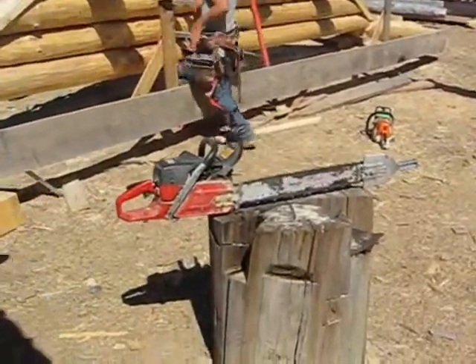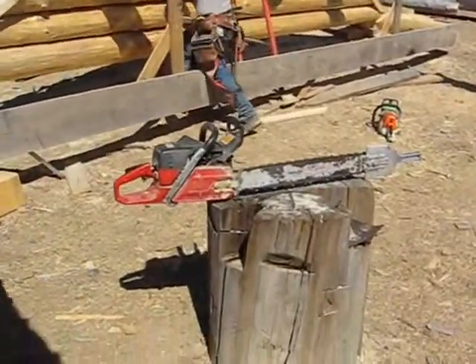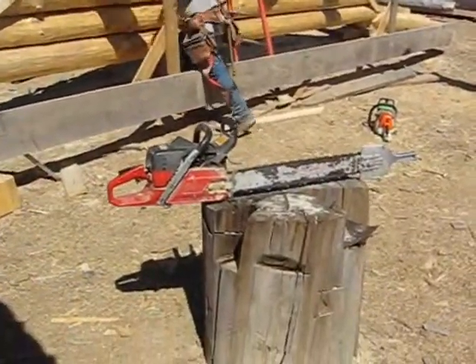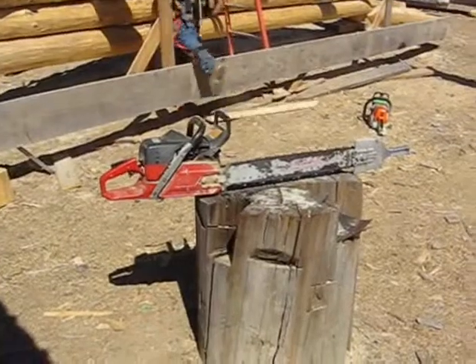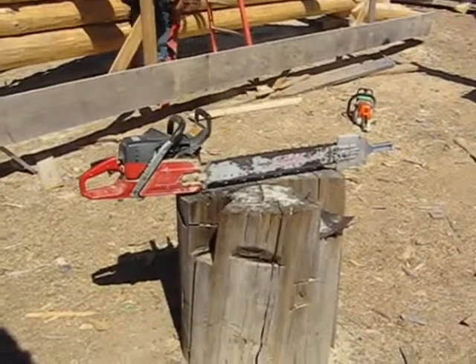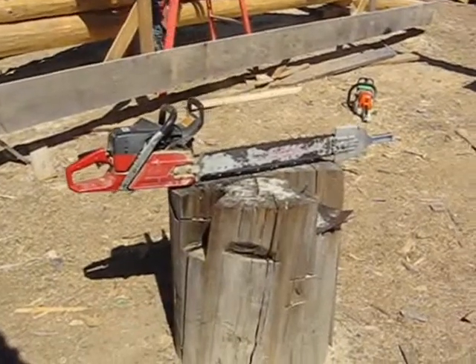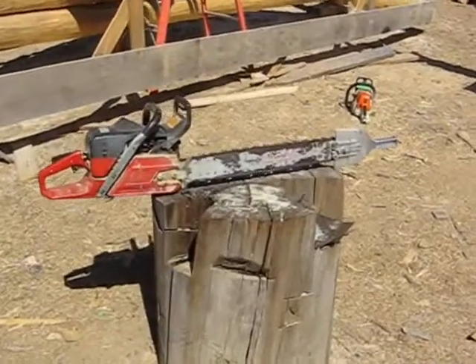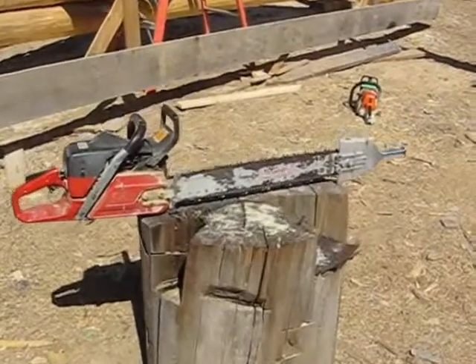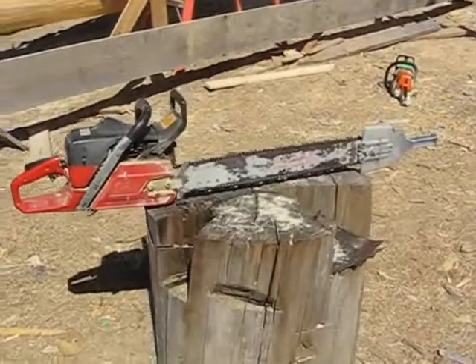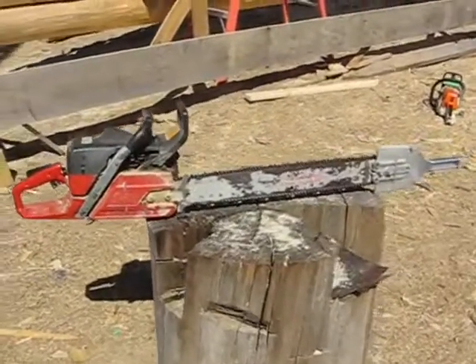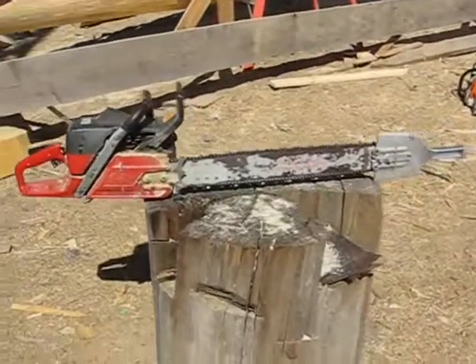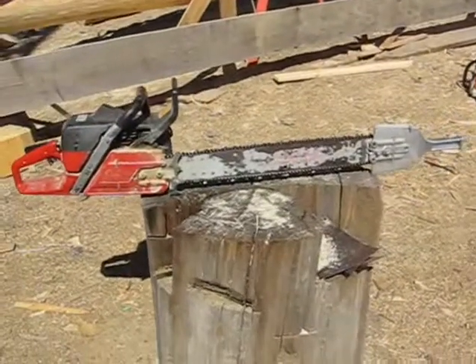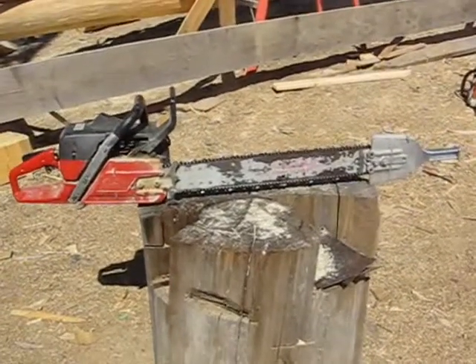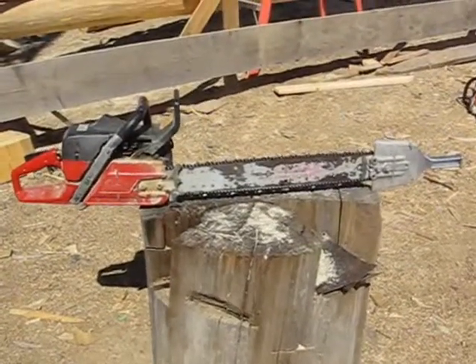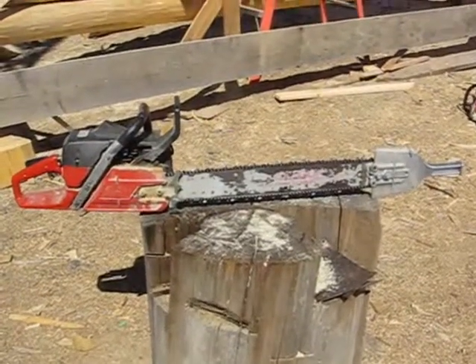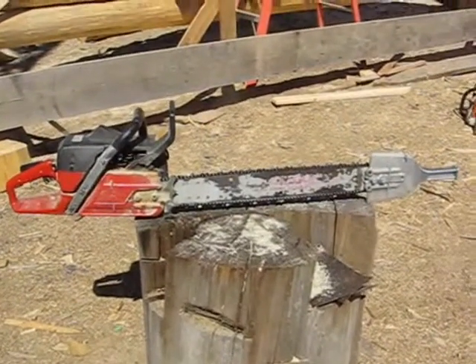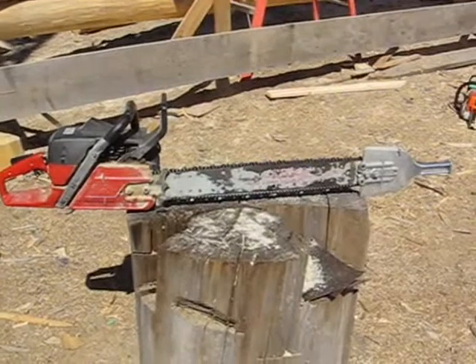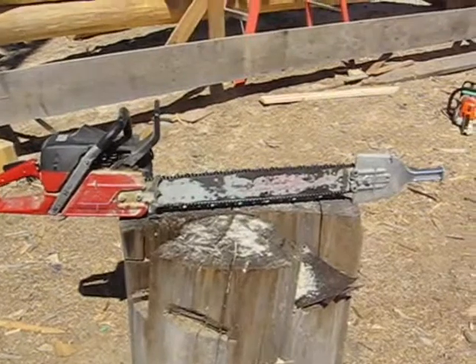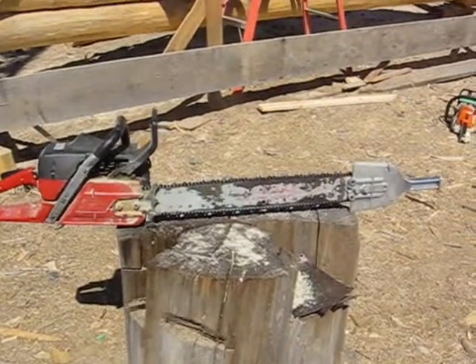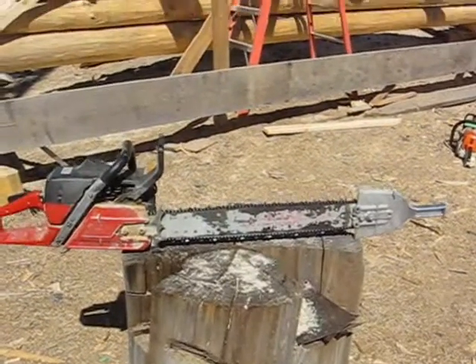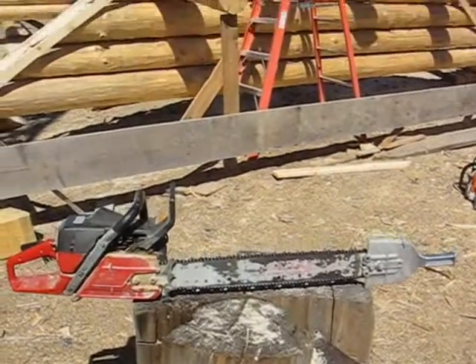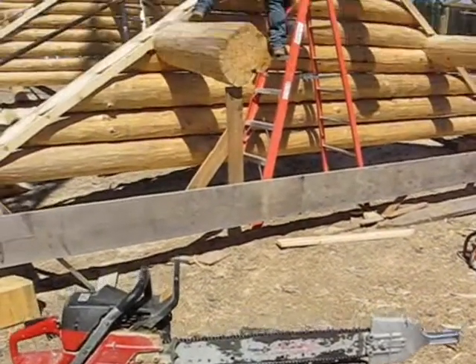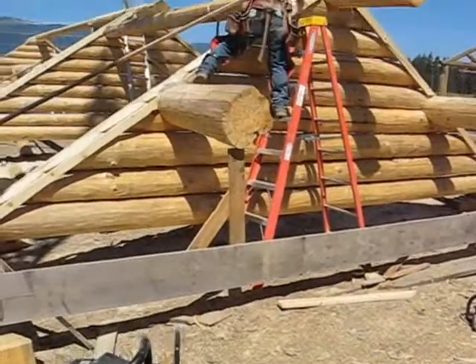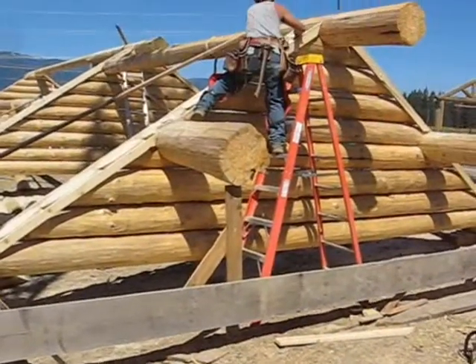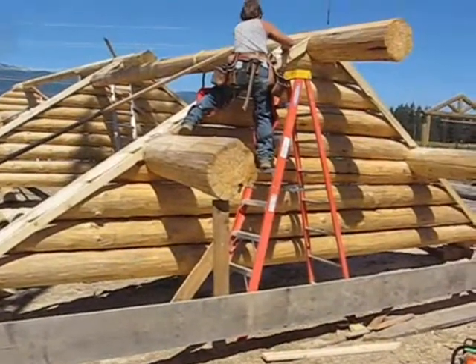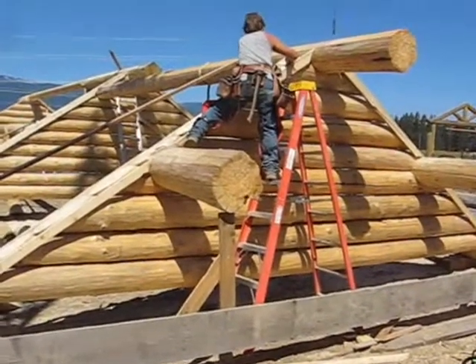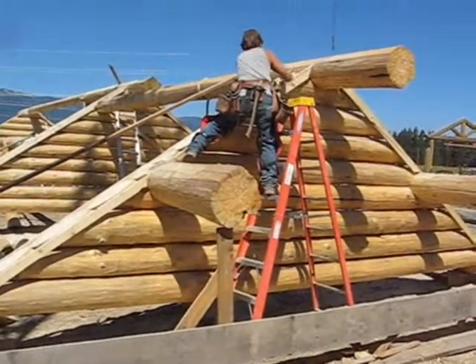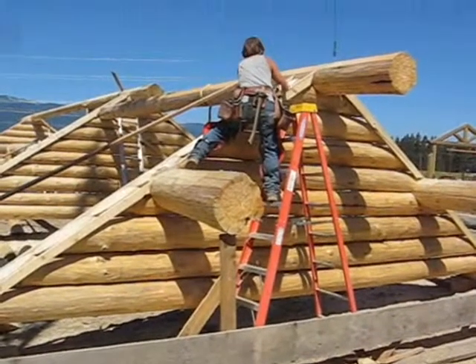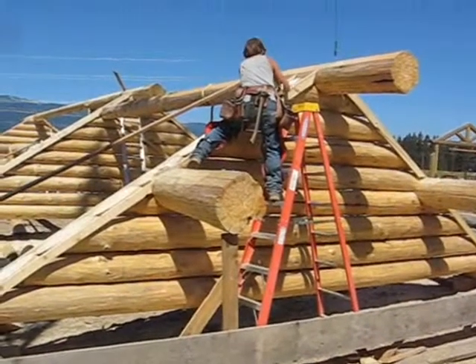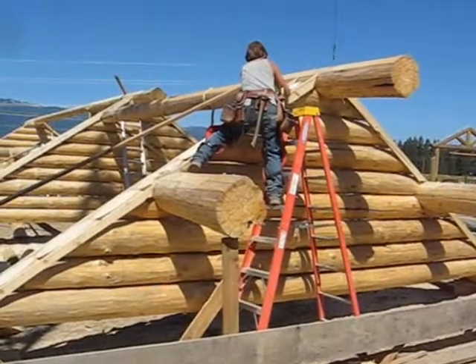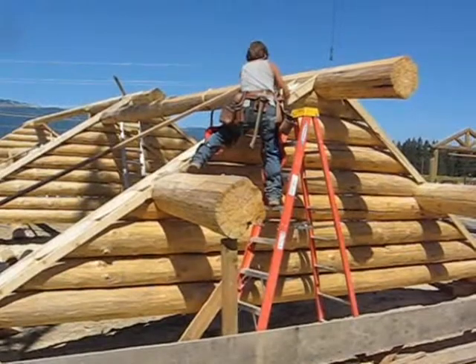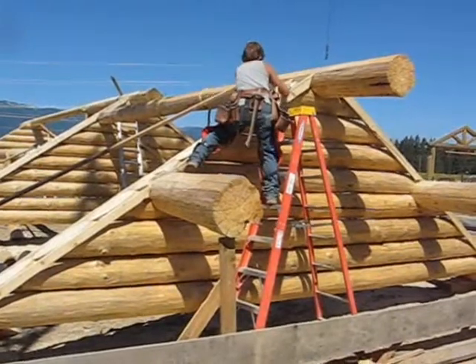Here's our chainsaw with the helper handle on it right here, so a guy can be on either side of the wall following these tracer boards and get a beautiful cut.